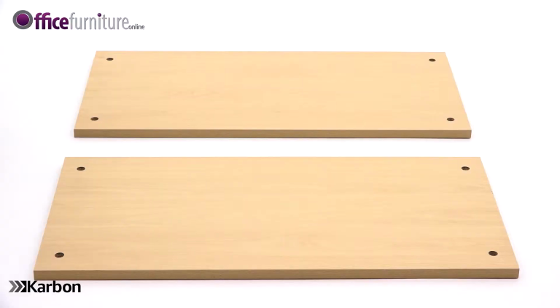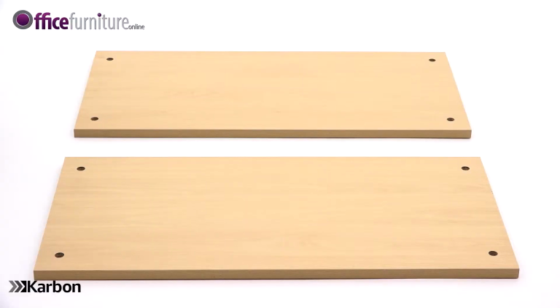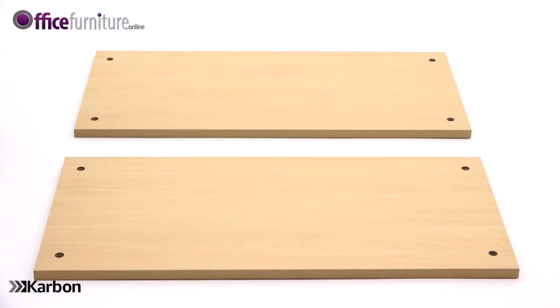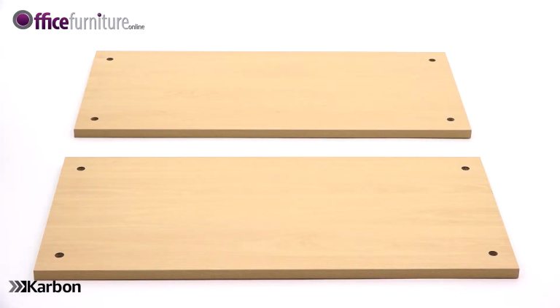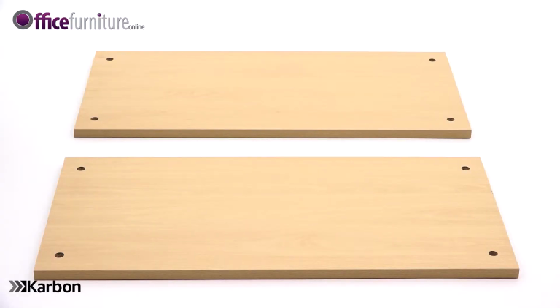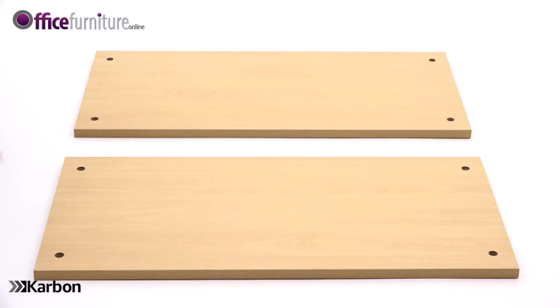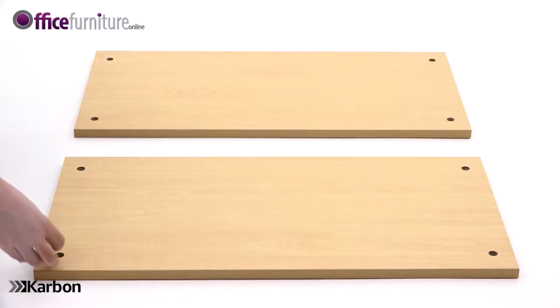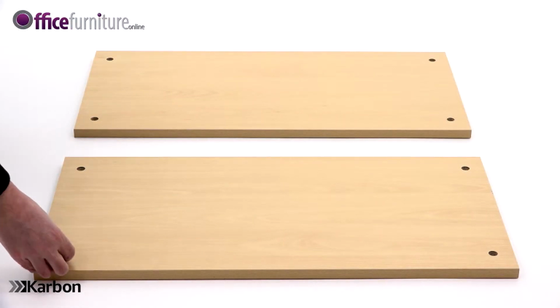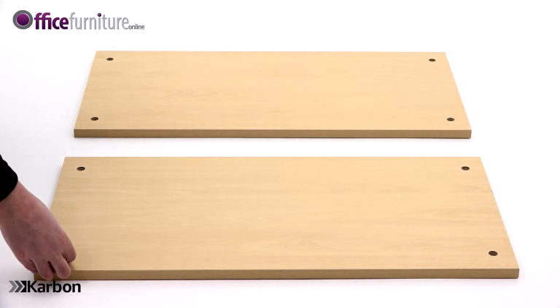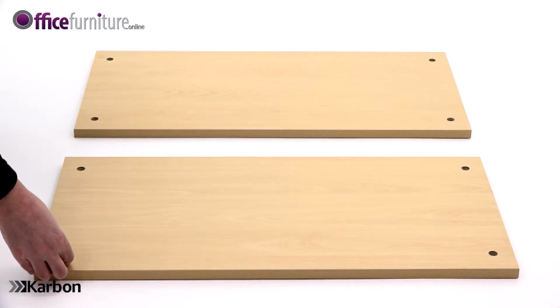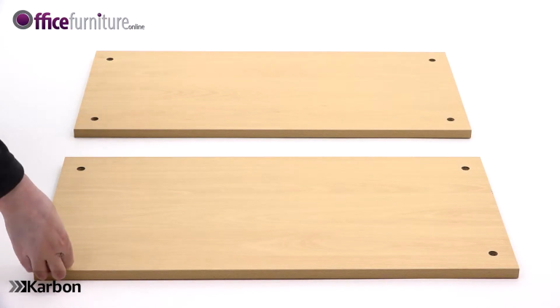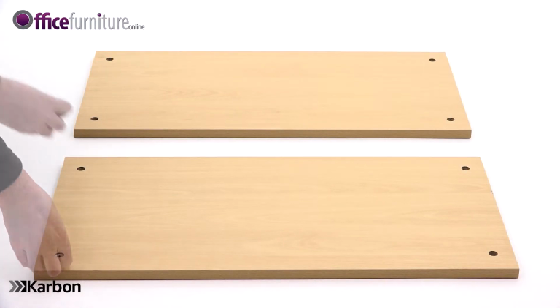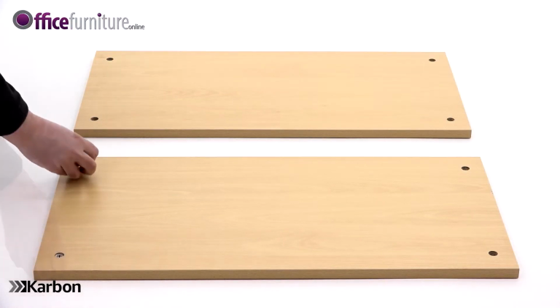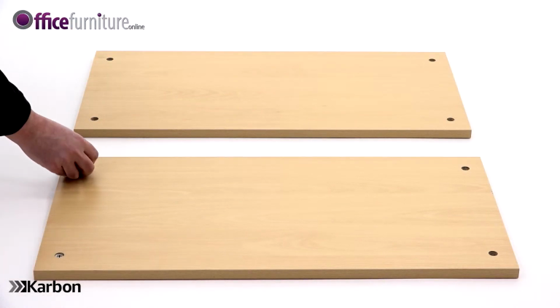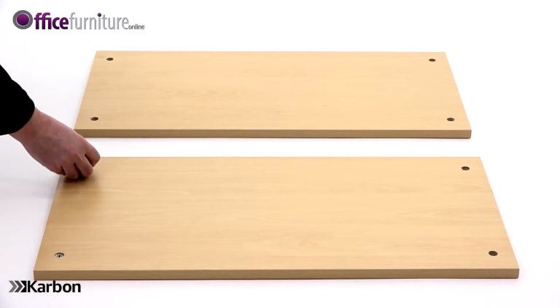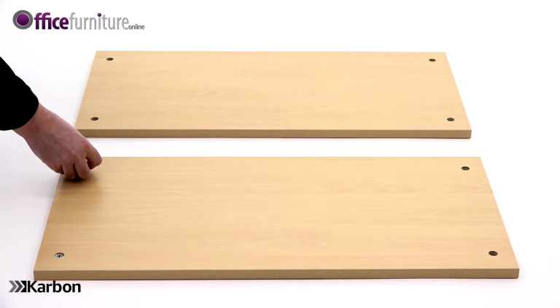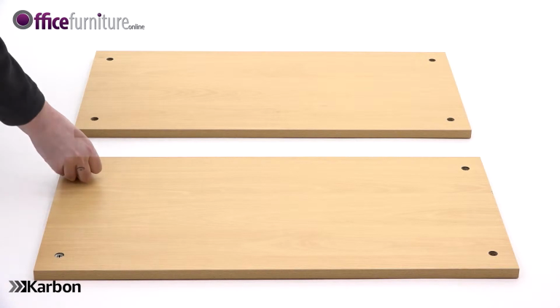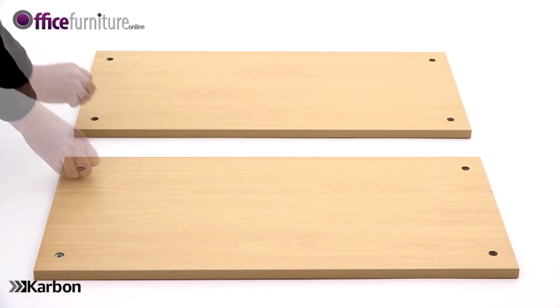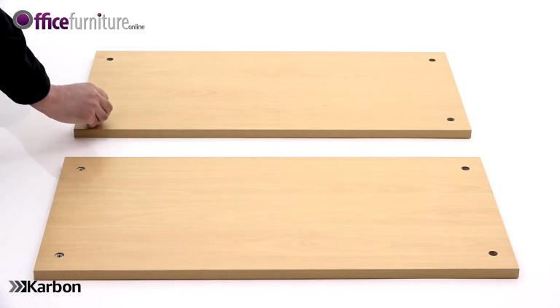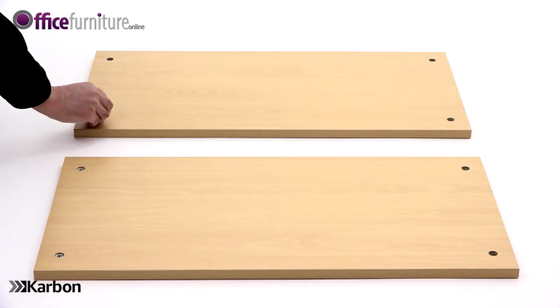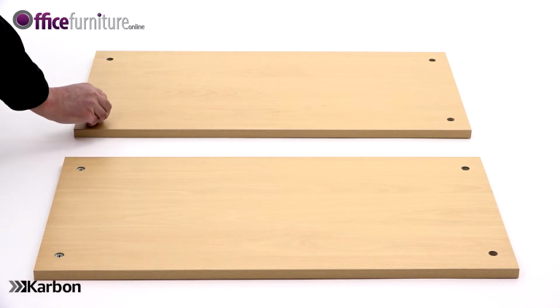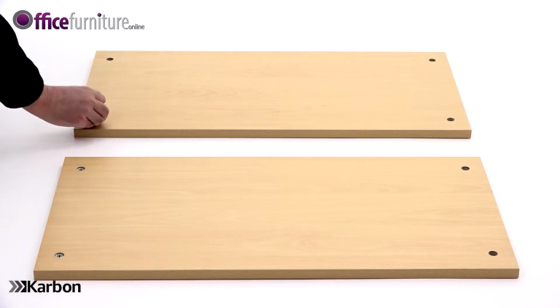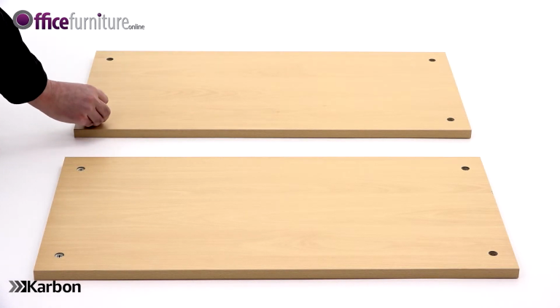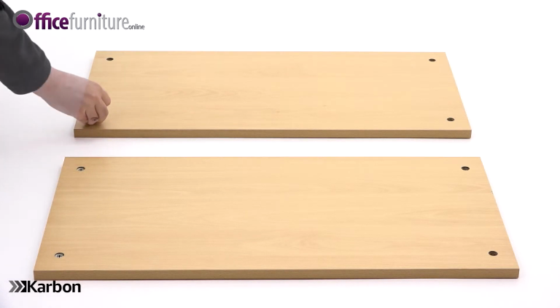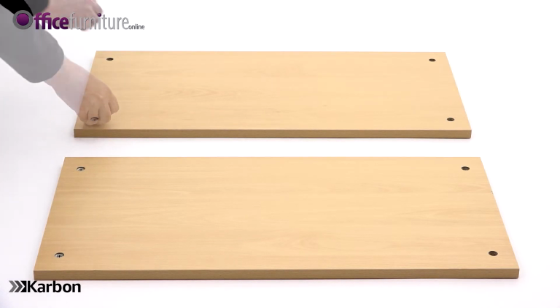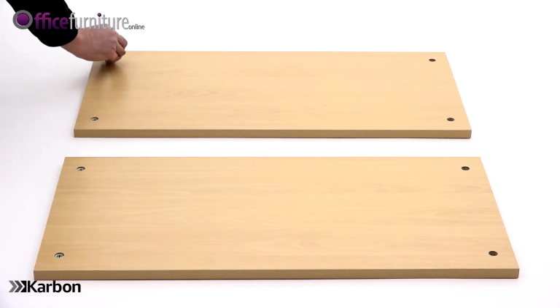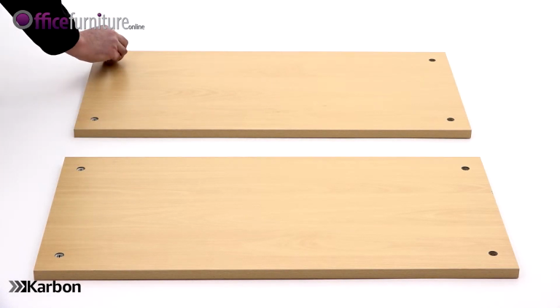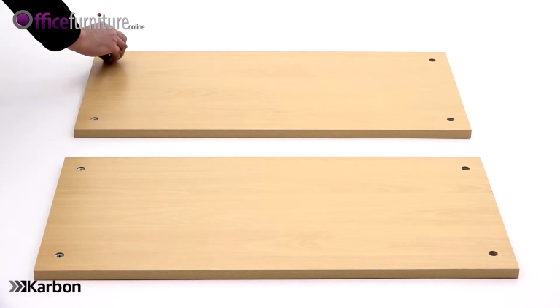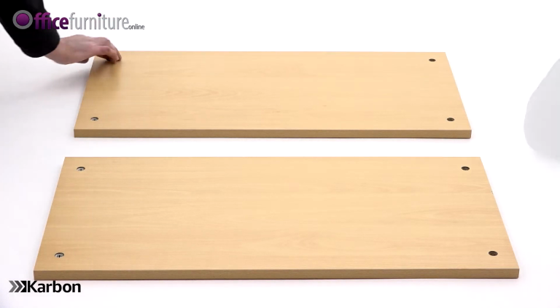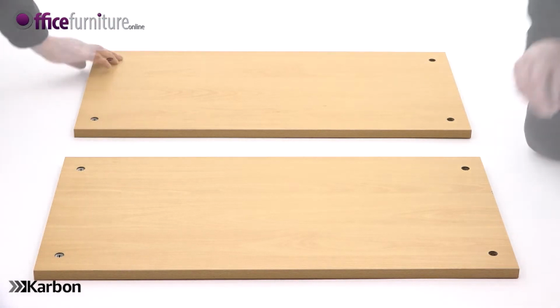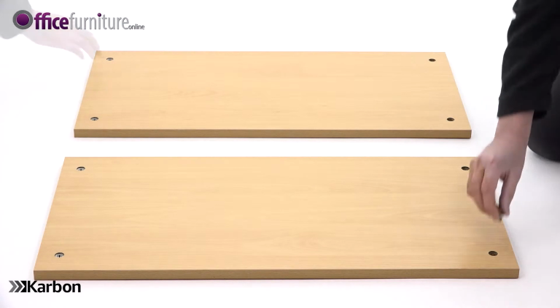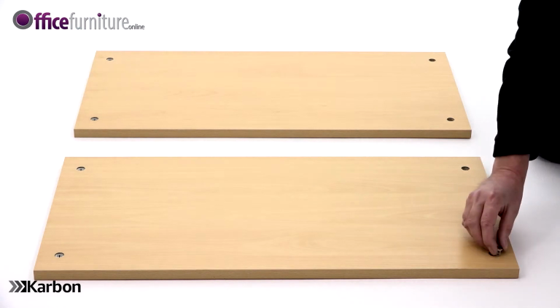Take two fixed shelves and insert four cams in each, in the holes in the underside. Again, make sure that the arrow on the cam is pointing towards the outer edge of the panel.